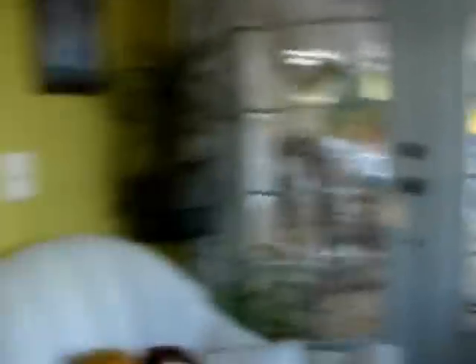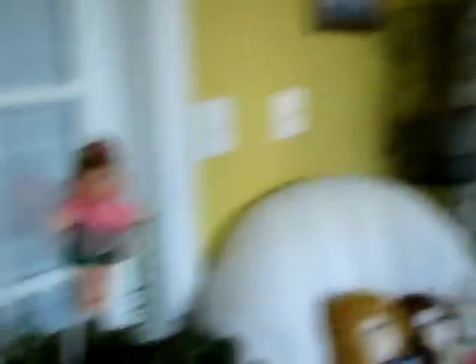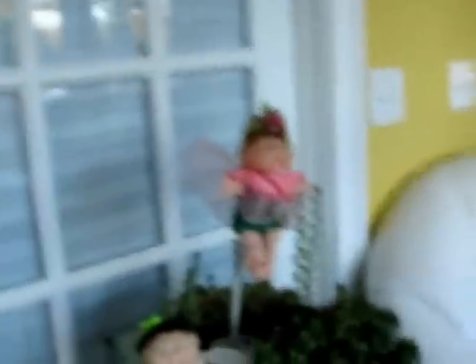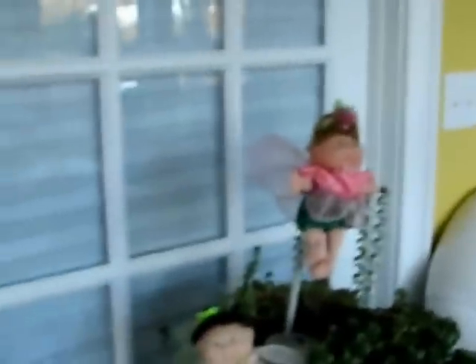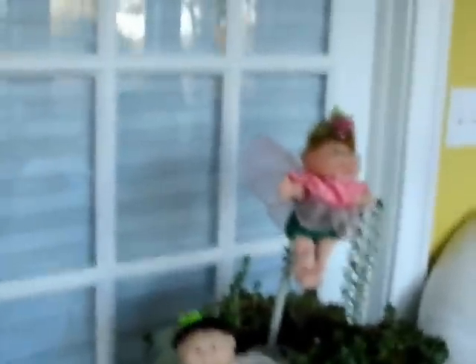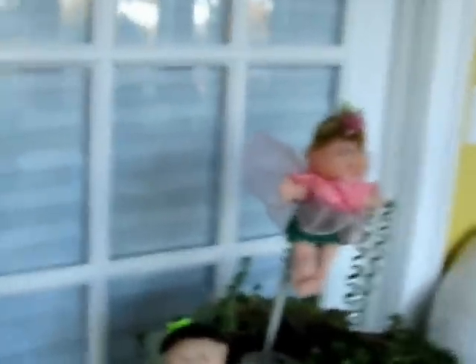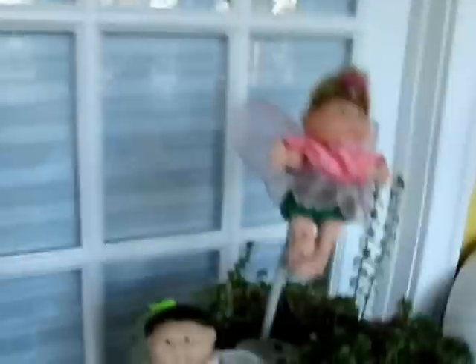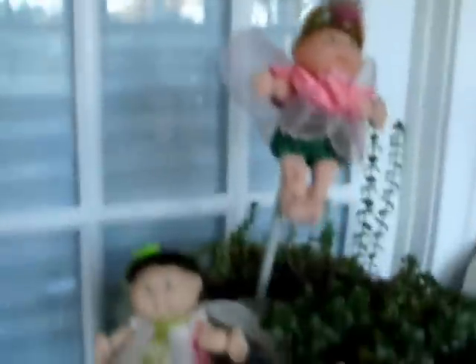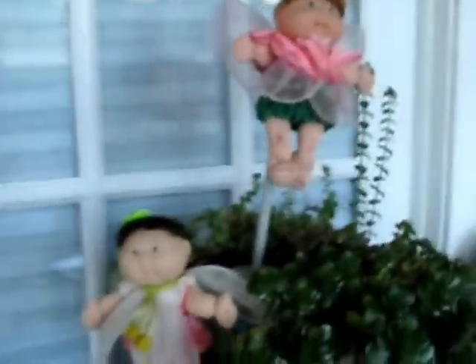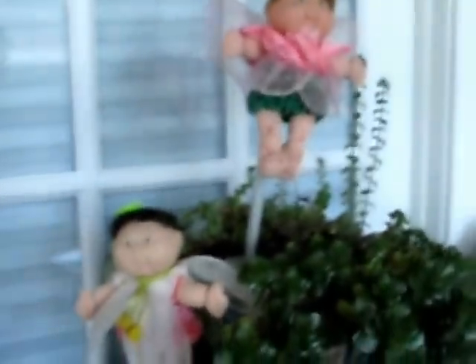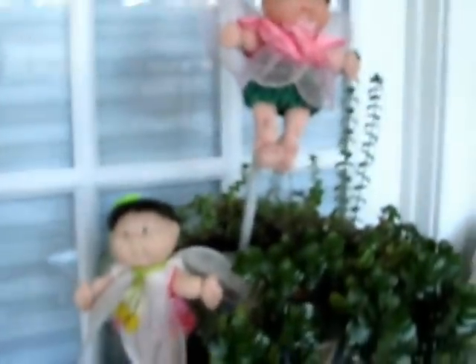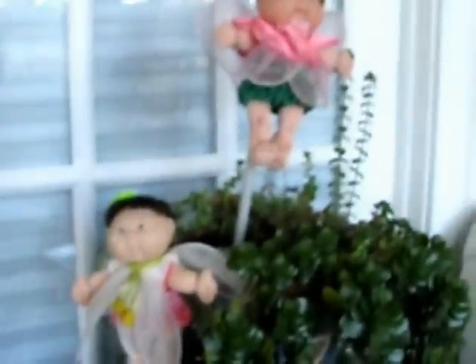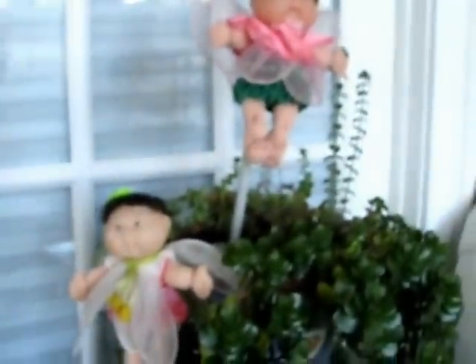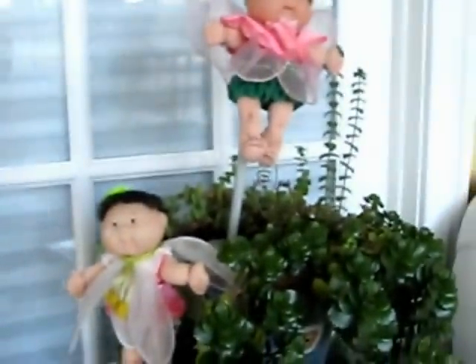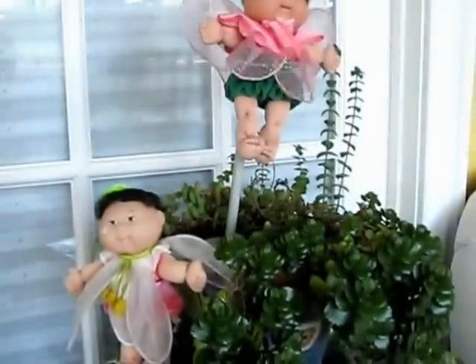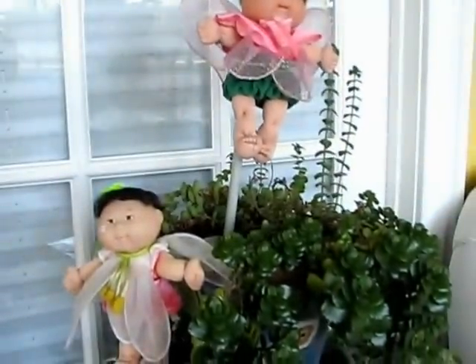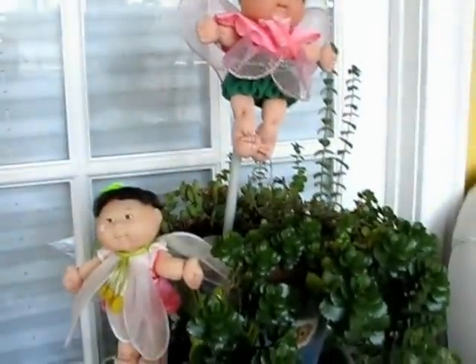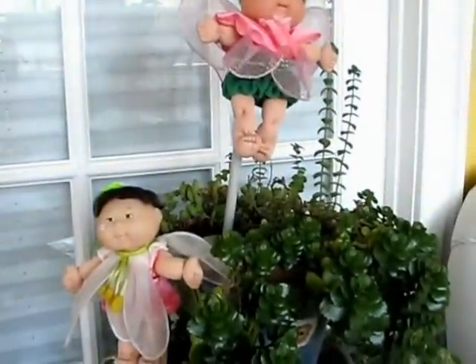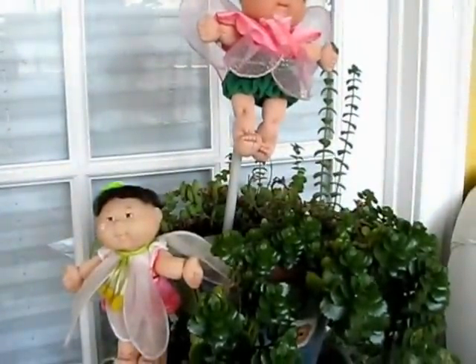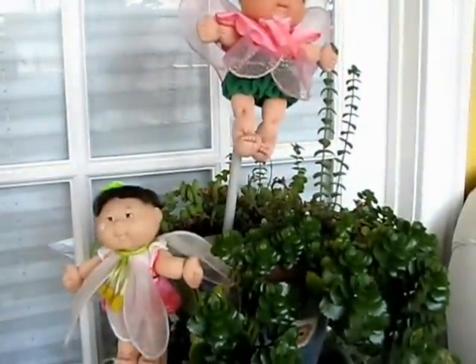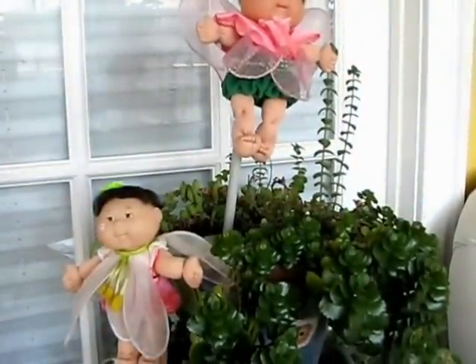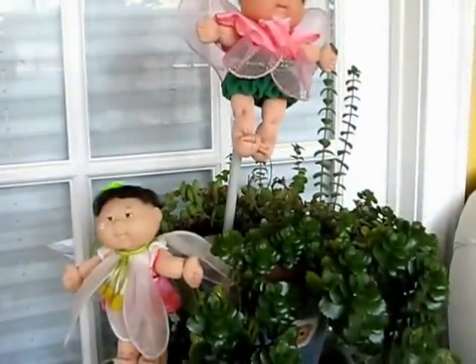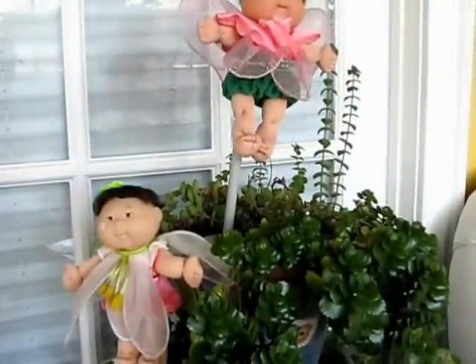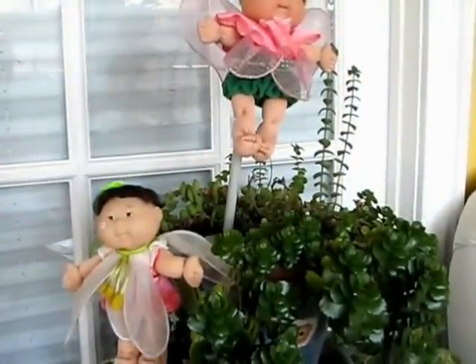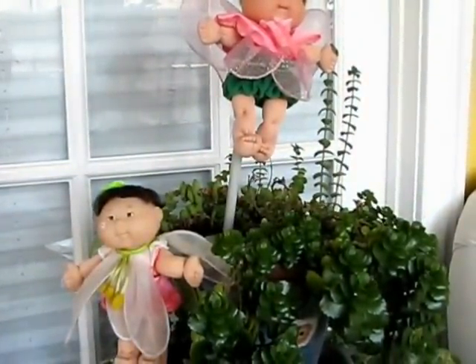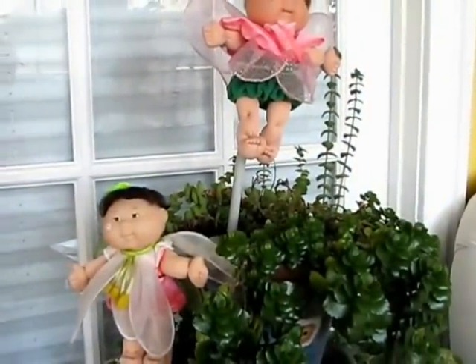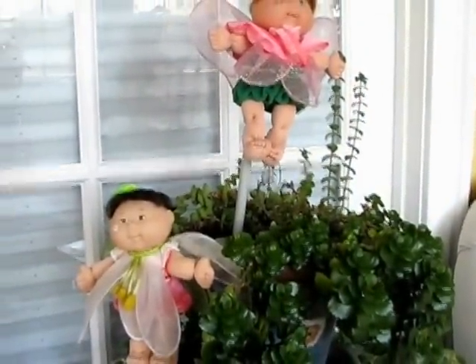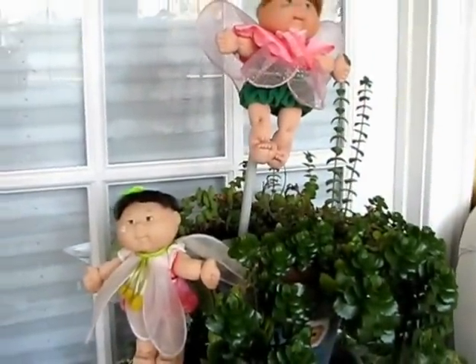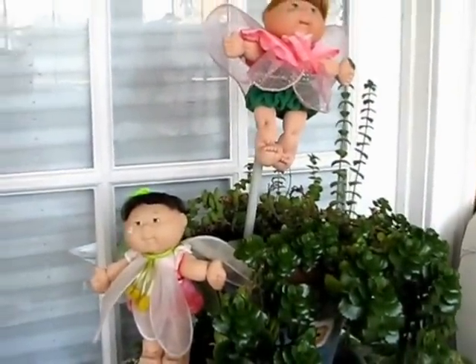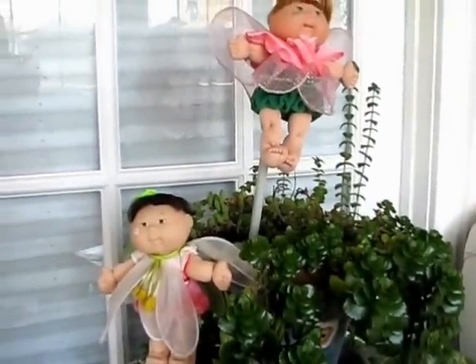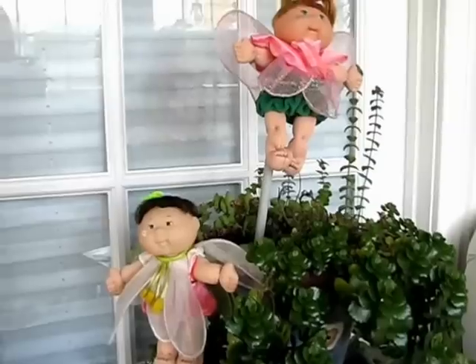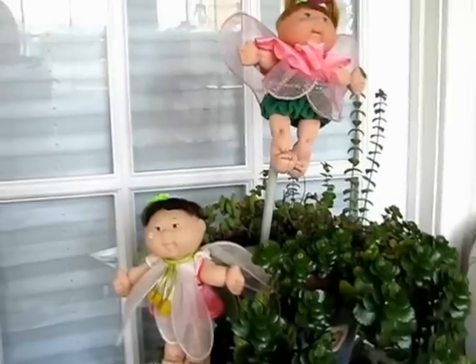We have some Cabbage Patch Kids fairies. And of course, this is a sunroom, so it's not complete without fairies.